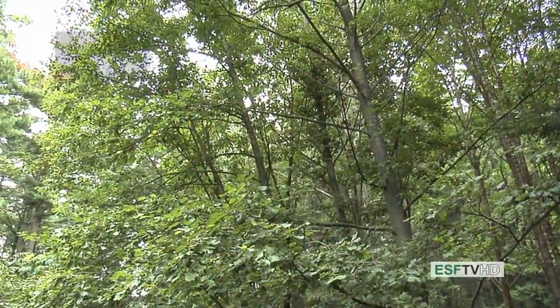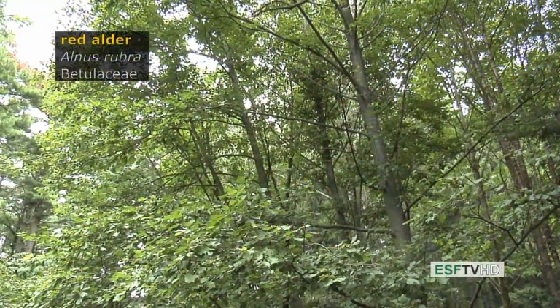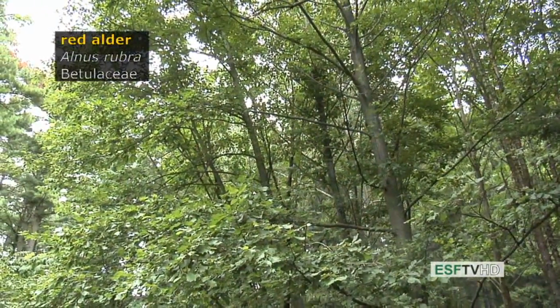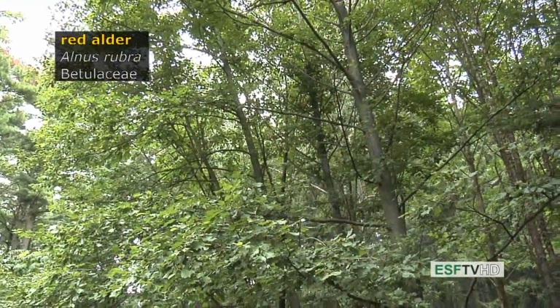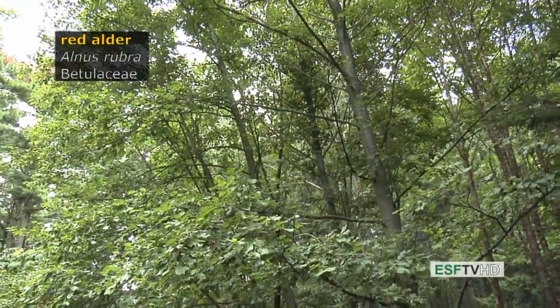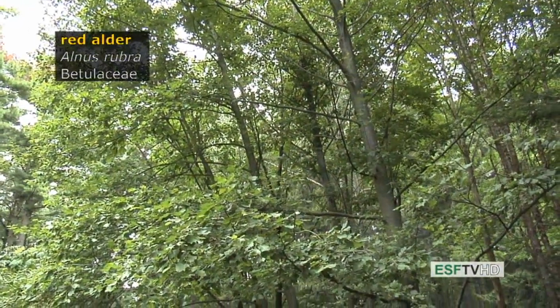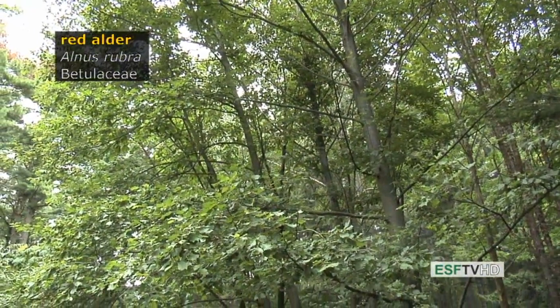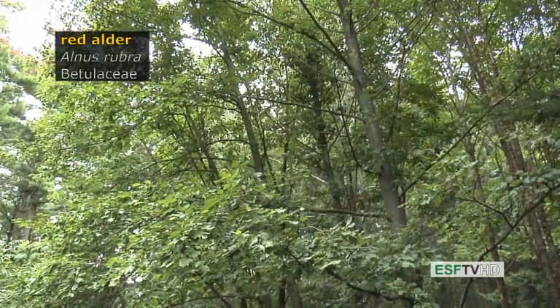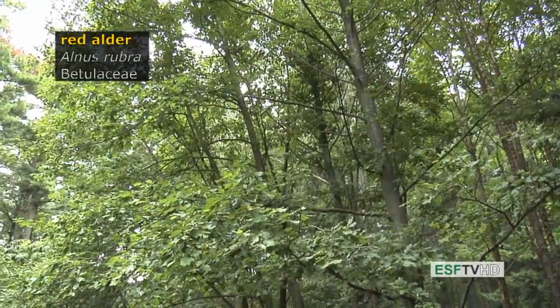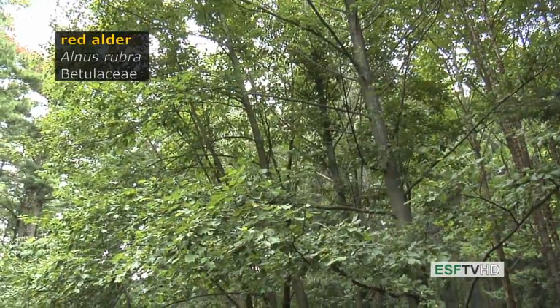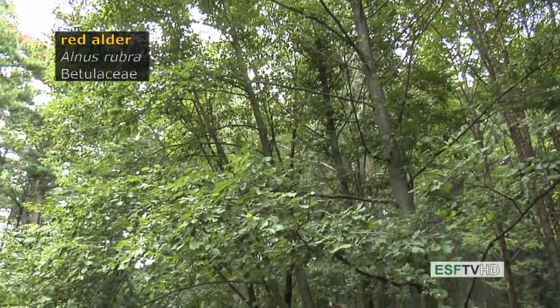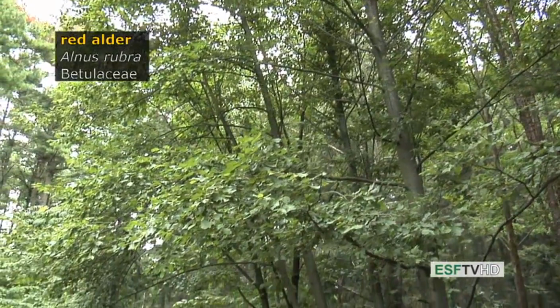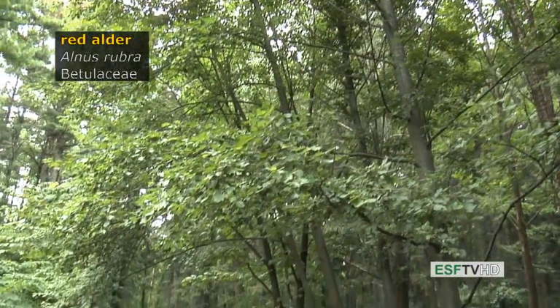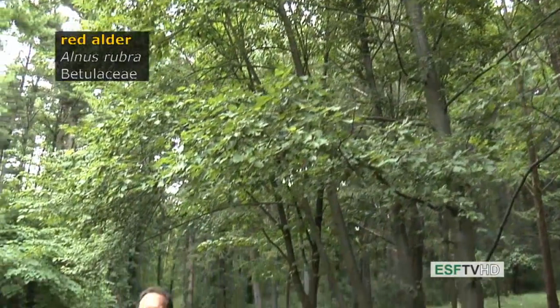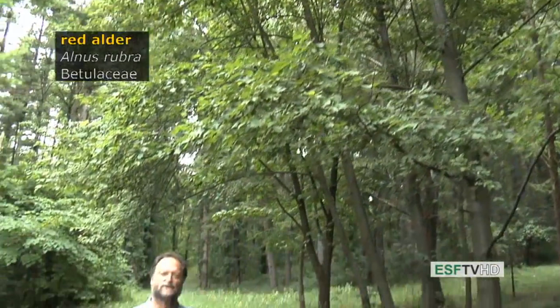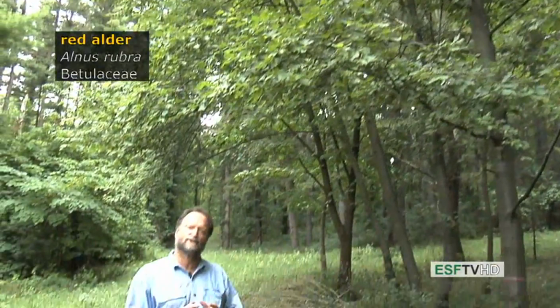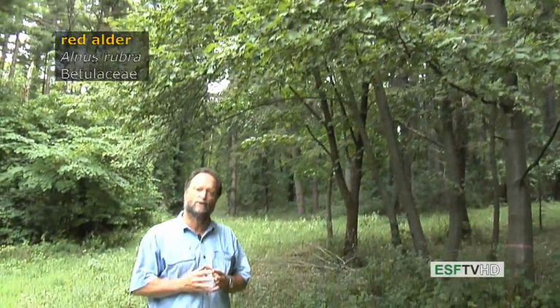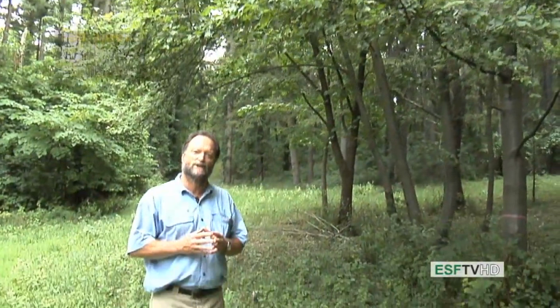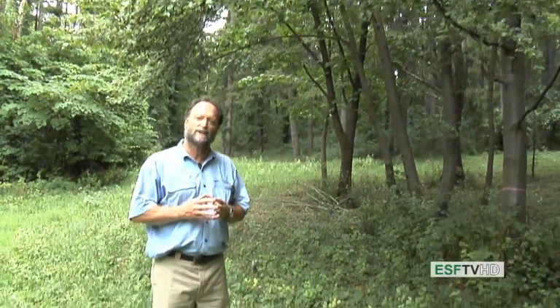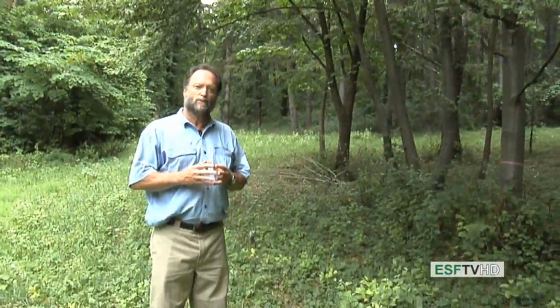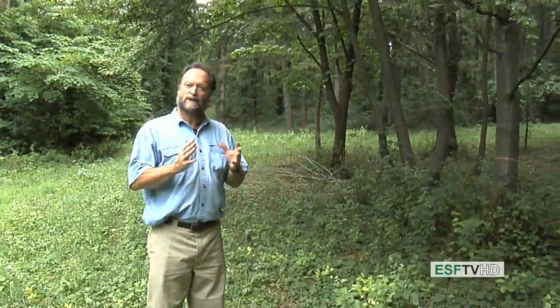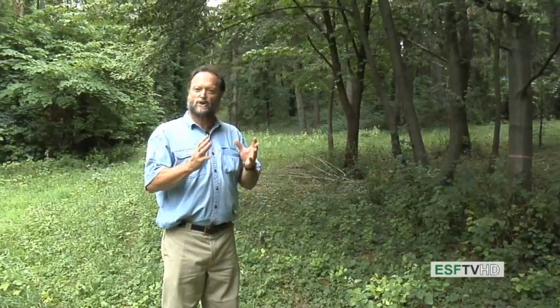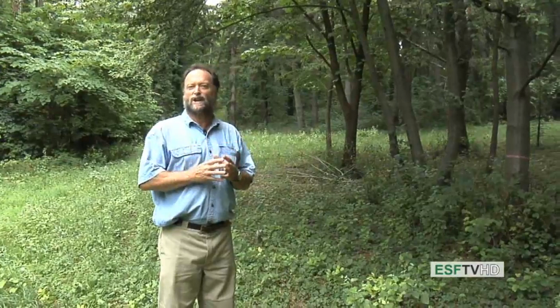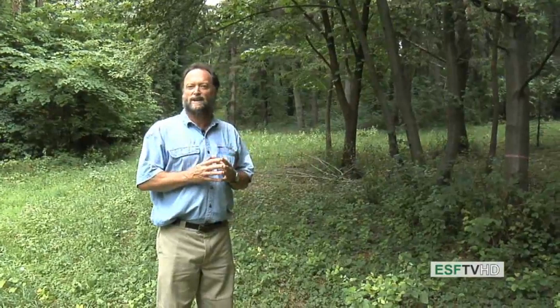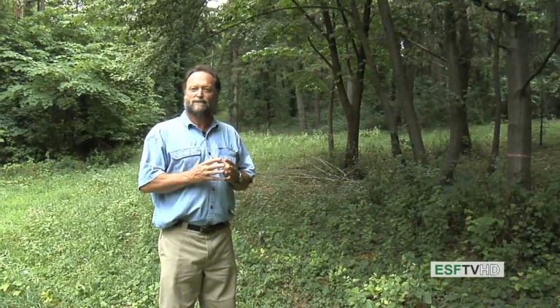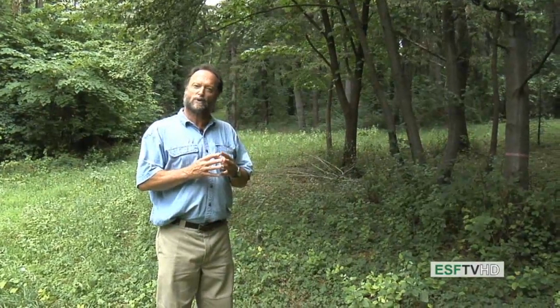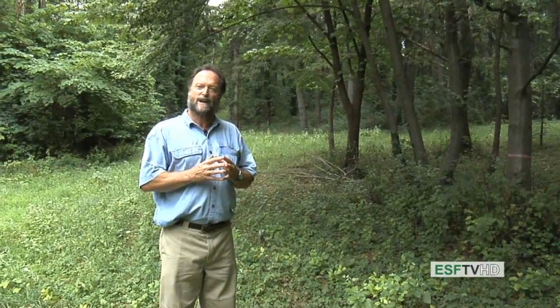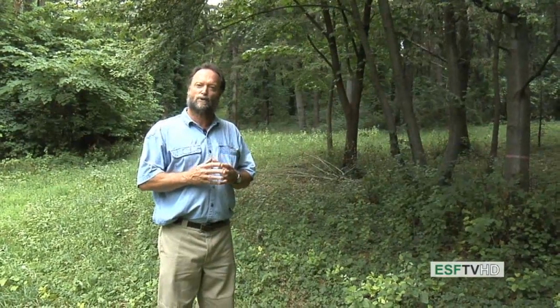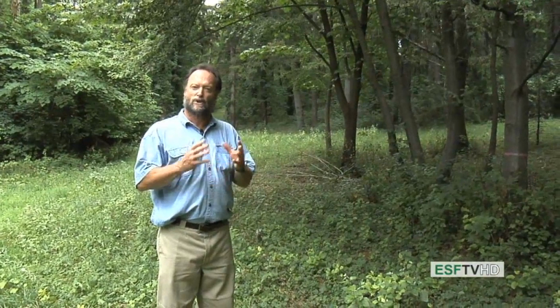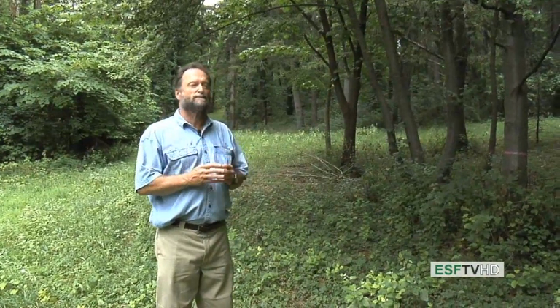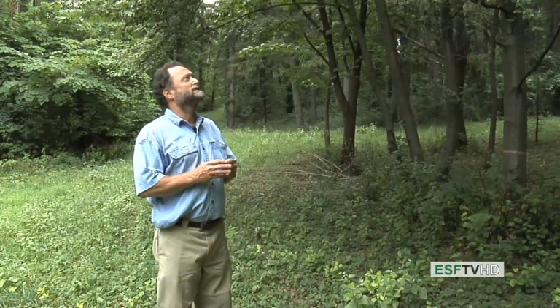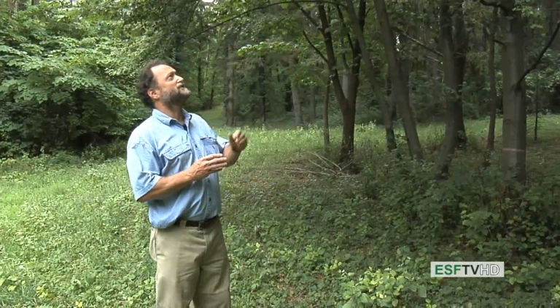The Red Alder, Alnus rubra, in the Betulaceae, is one of the most important hardwood timber species in the Pacific Northwest, where it hugs the coastline from Northern California all the way up until Alaska.